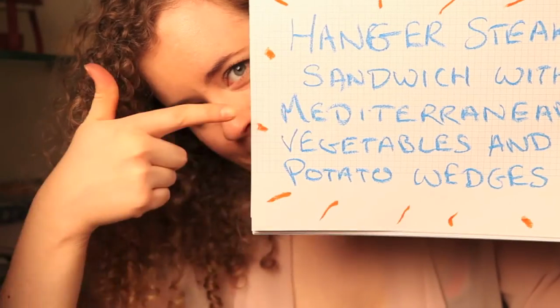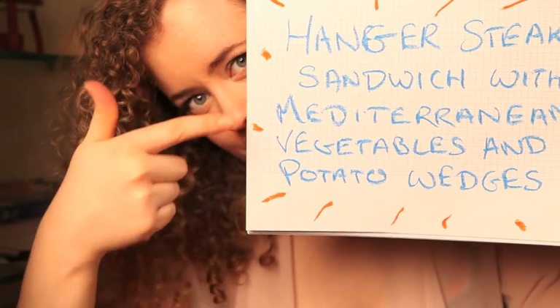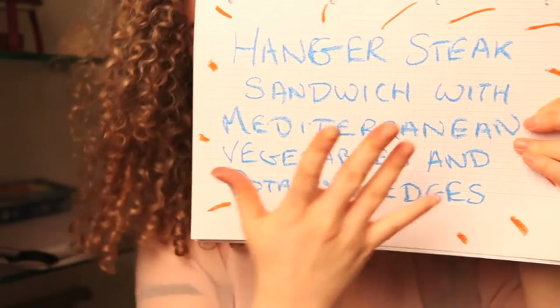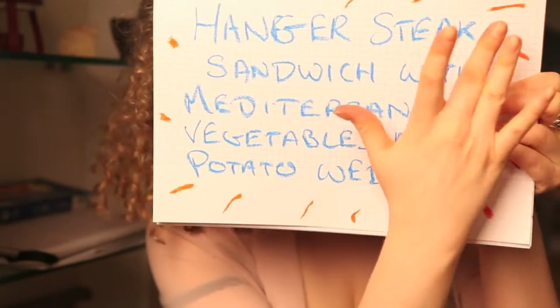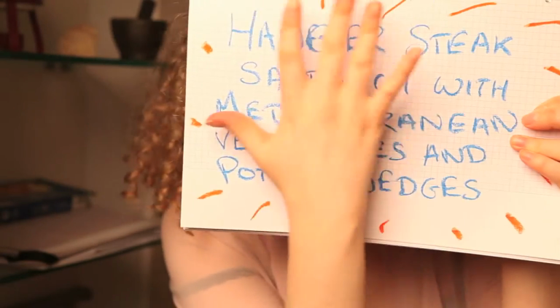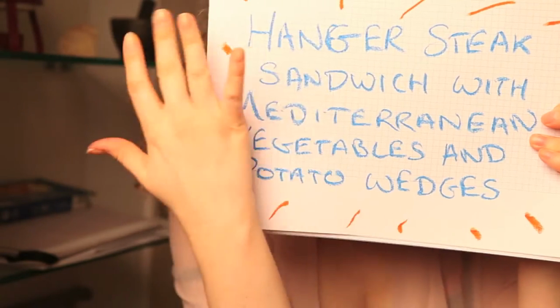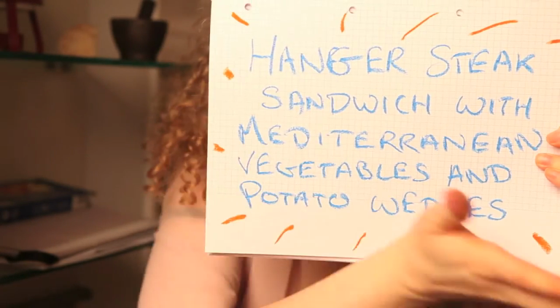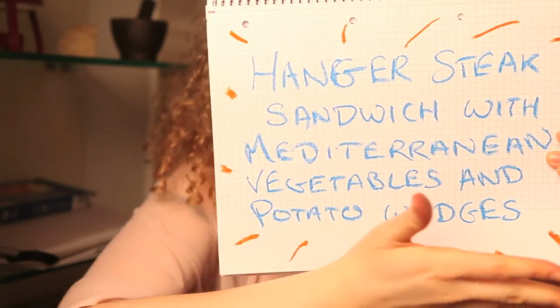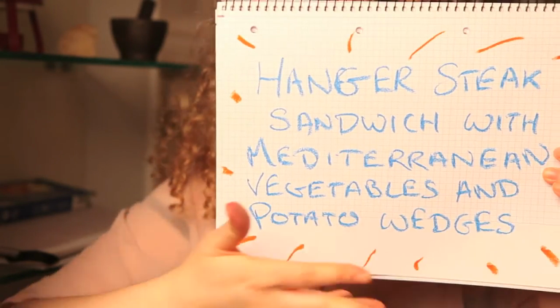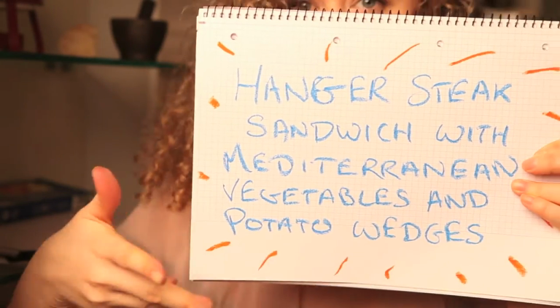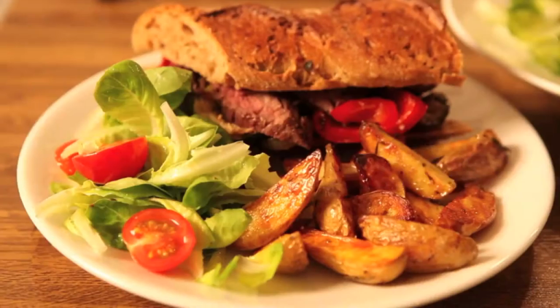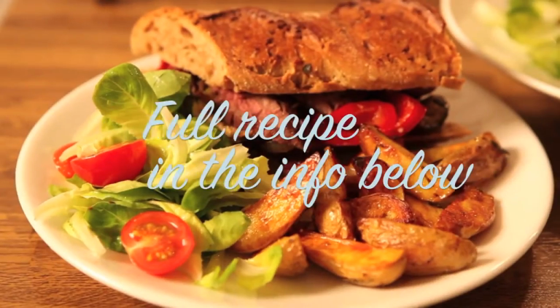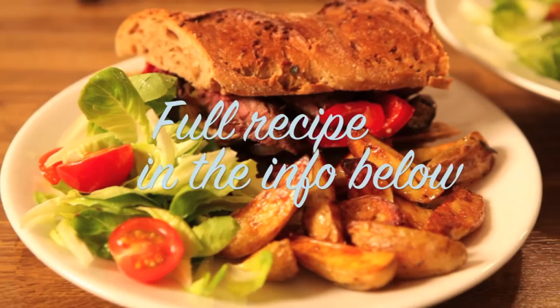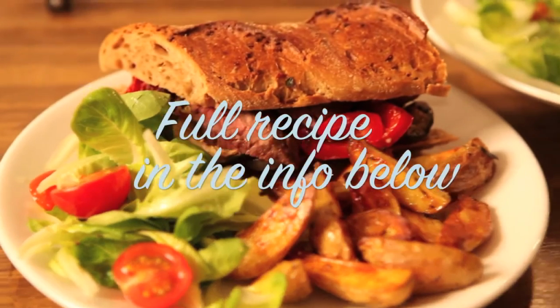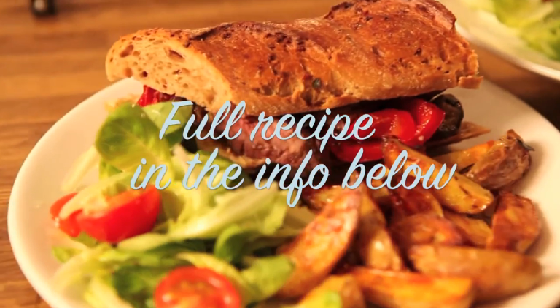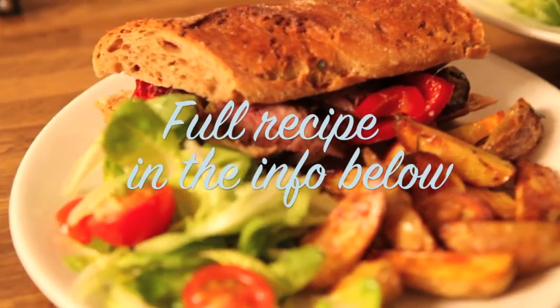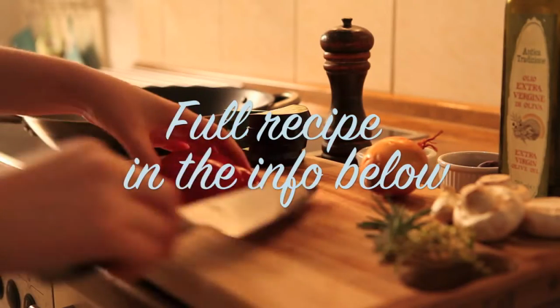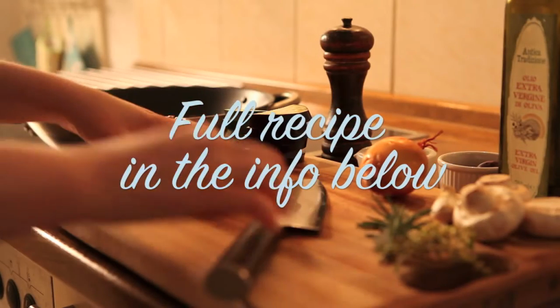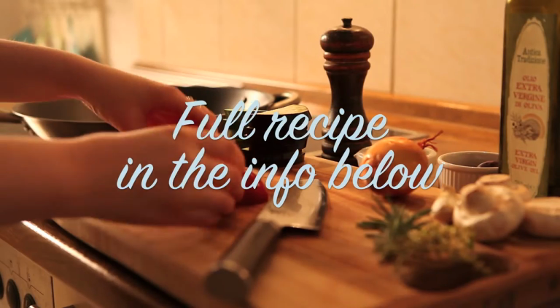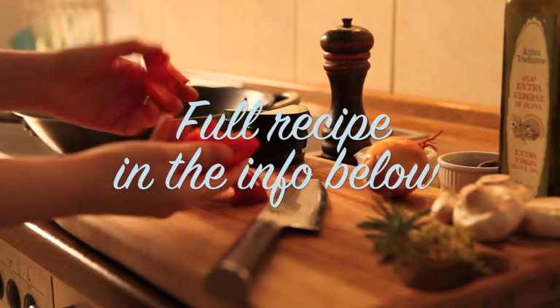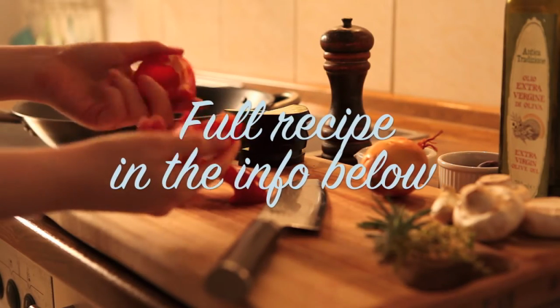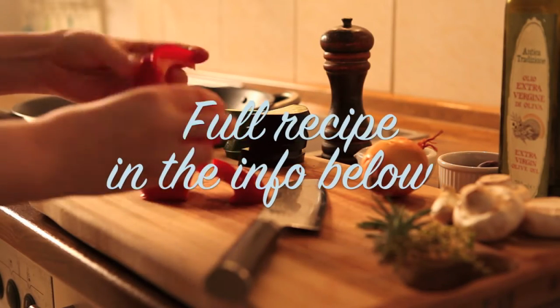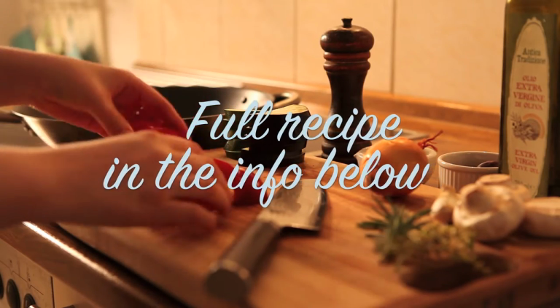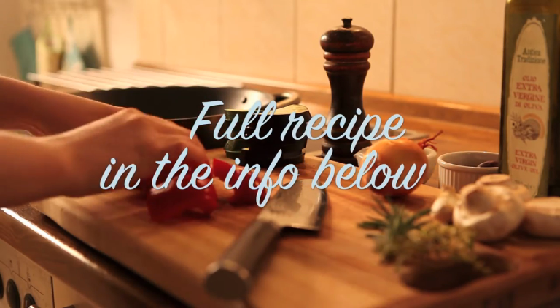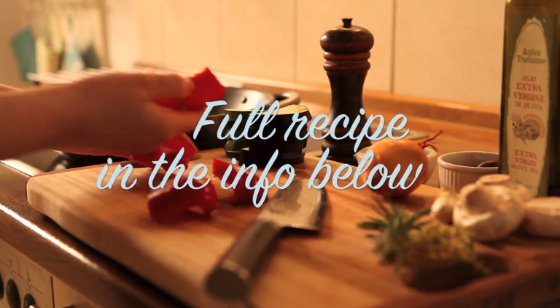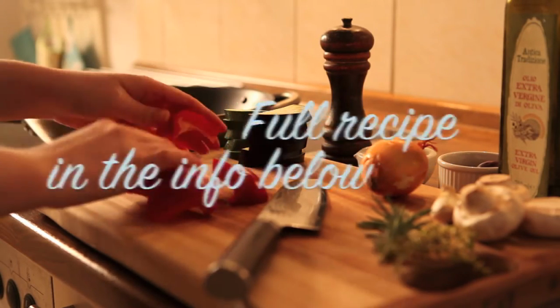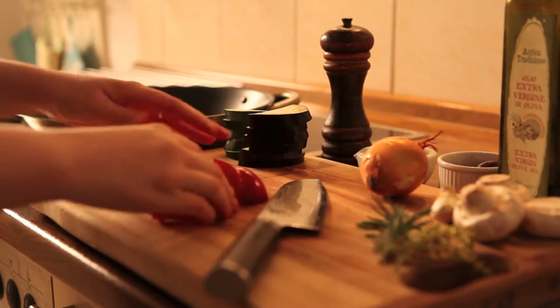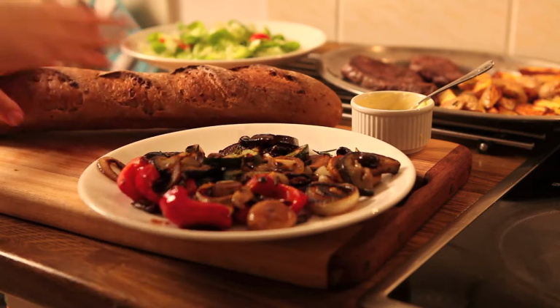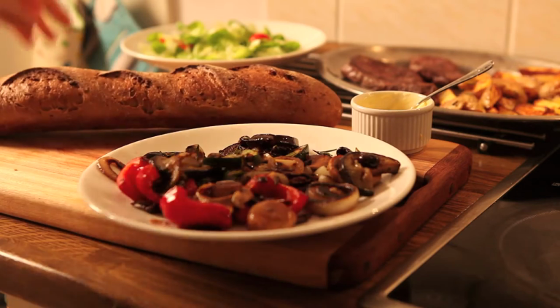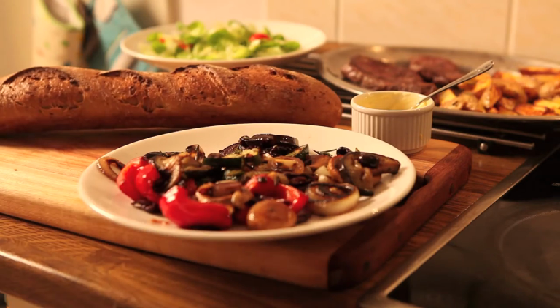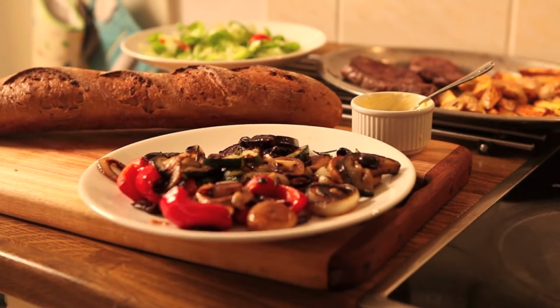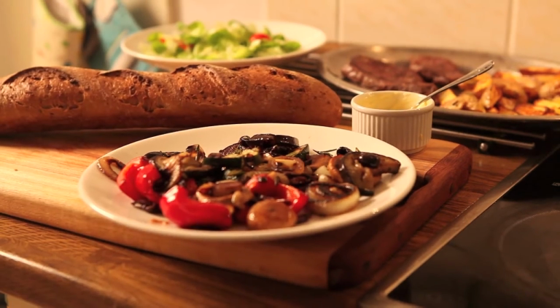Hey everybody! Today's dish is hanger steak sandwich with mediterranean vegetables and potato wedges. This is deliciously mouth-watering and juicy and just so good, so let's just get stuck in.